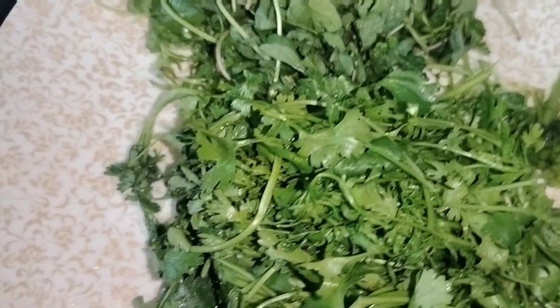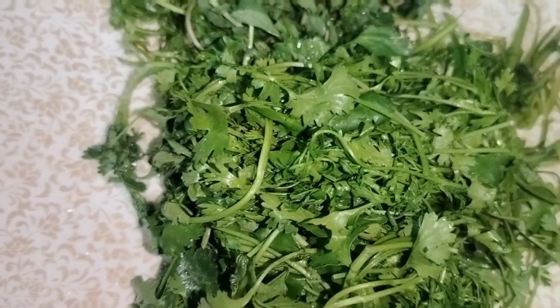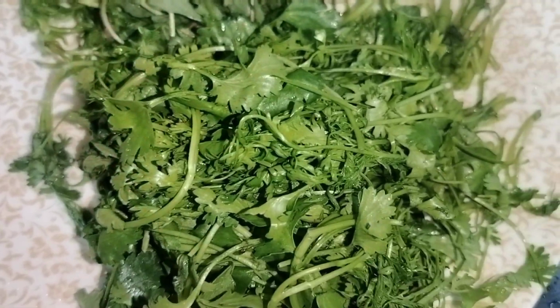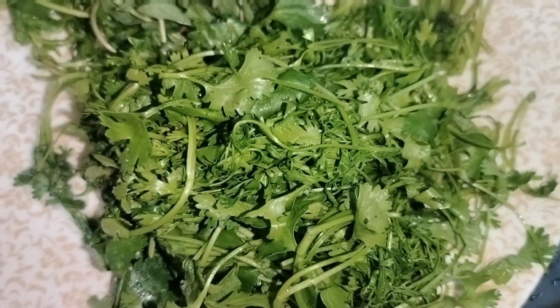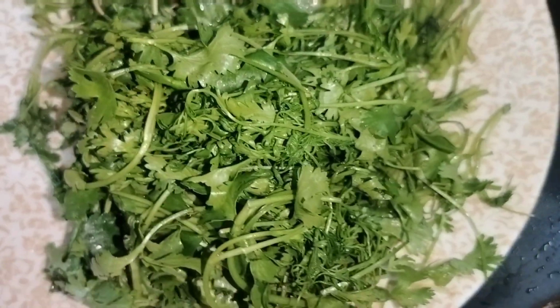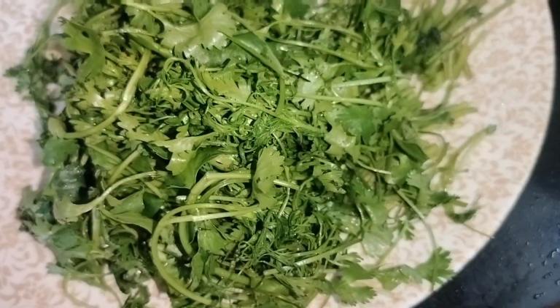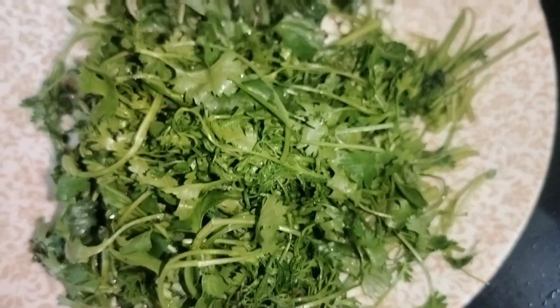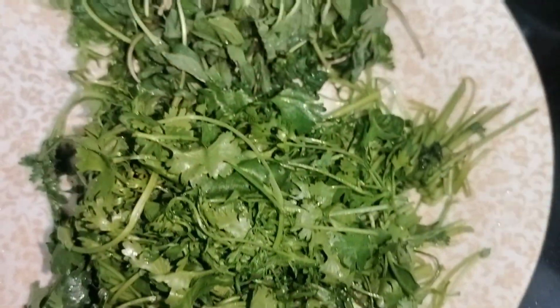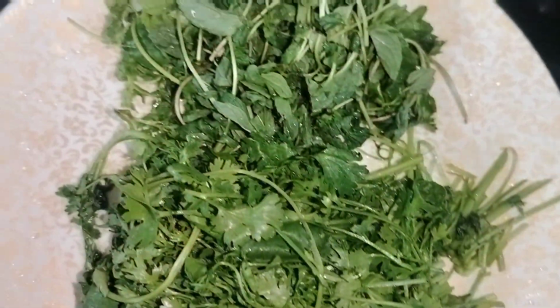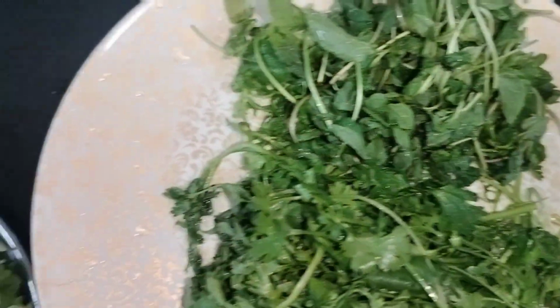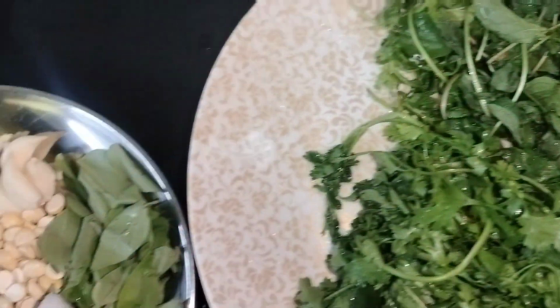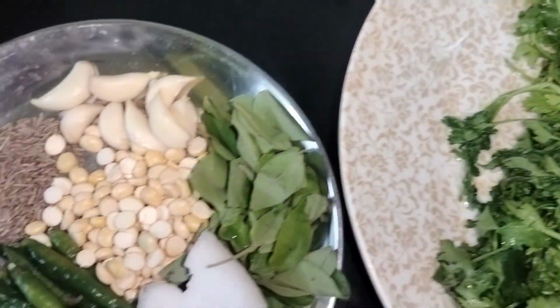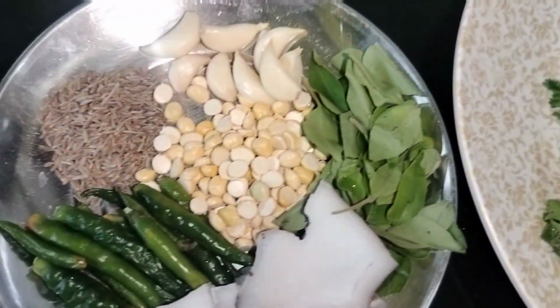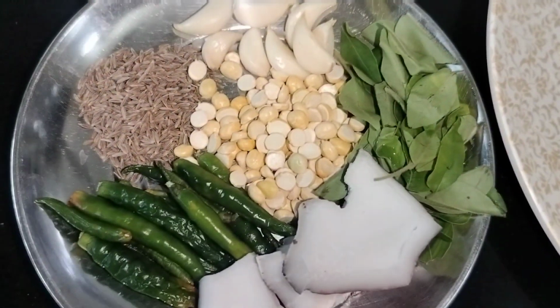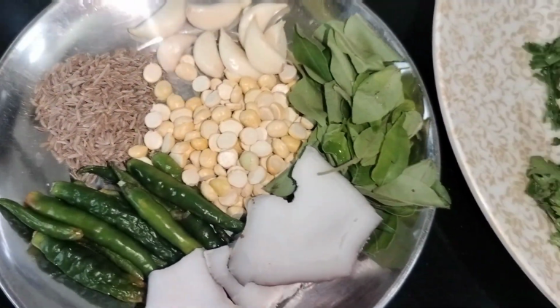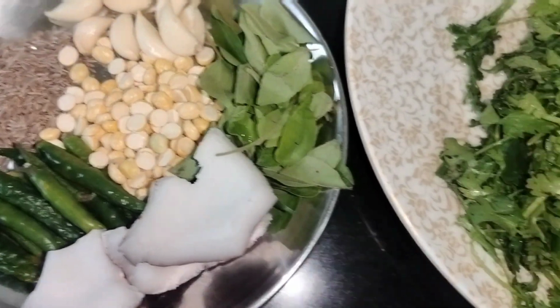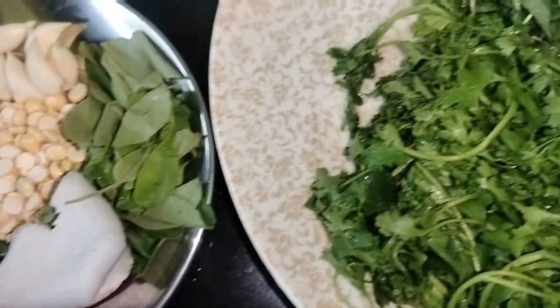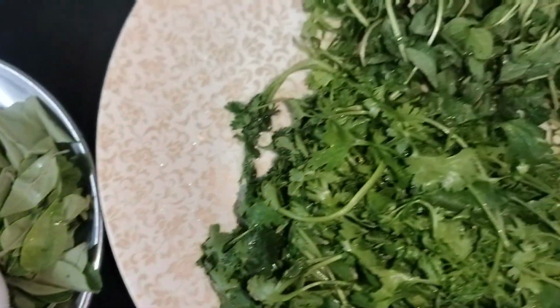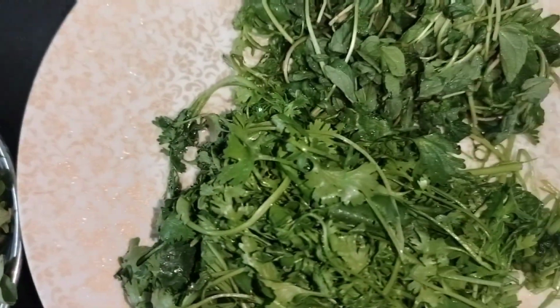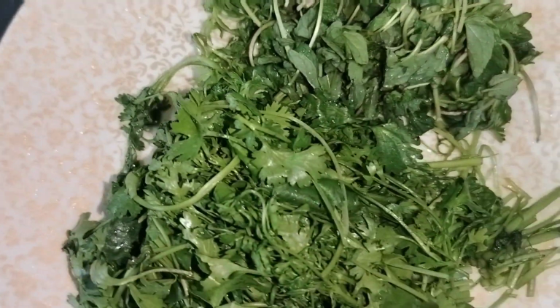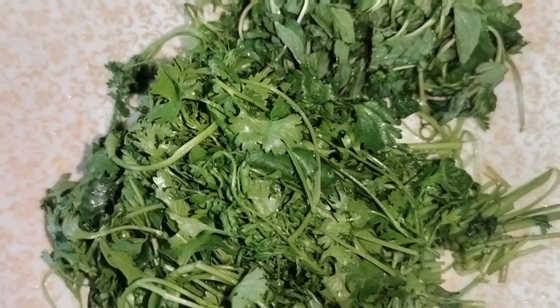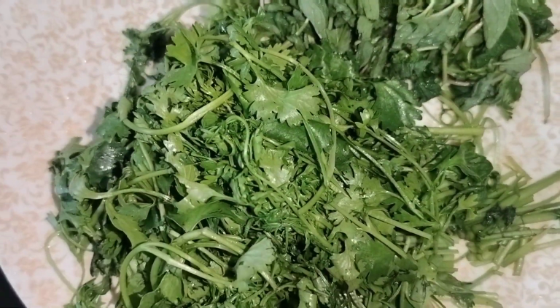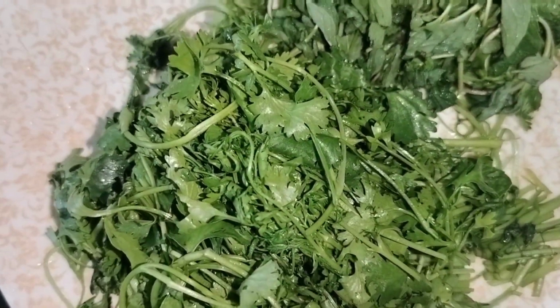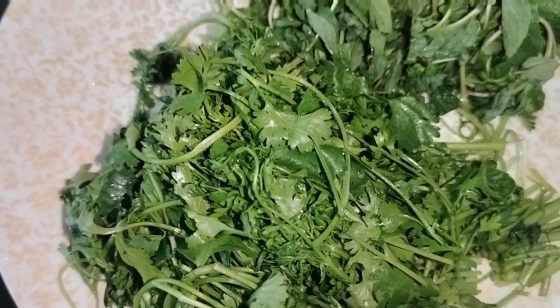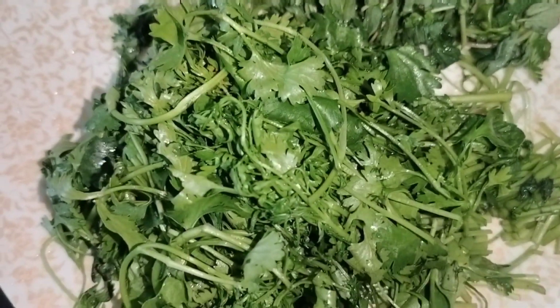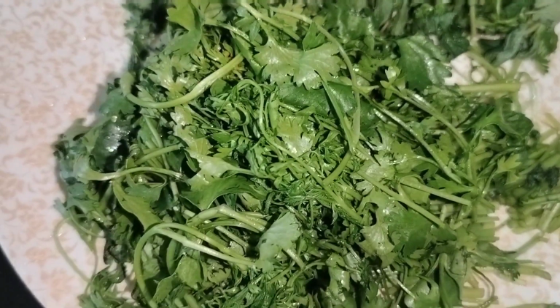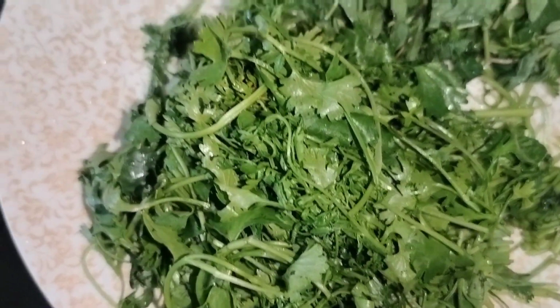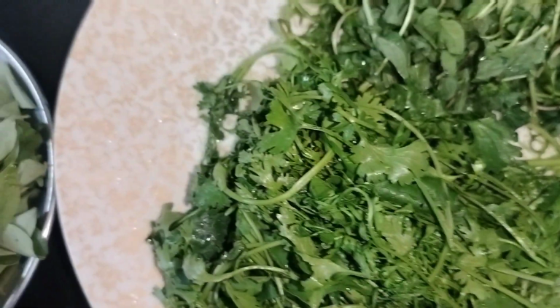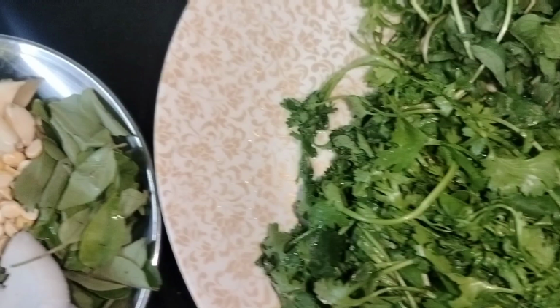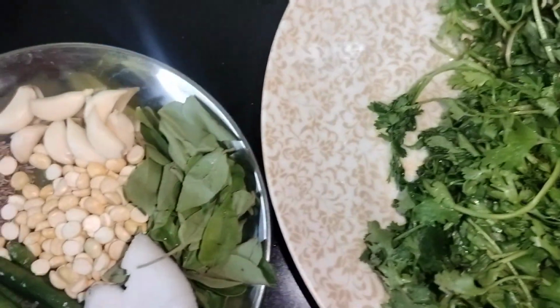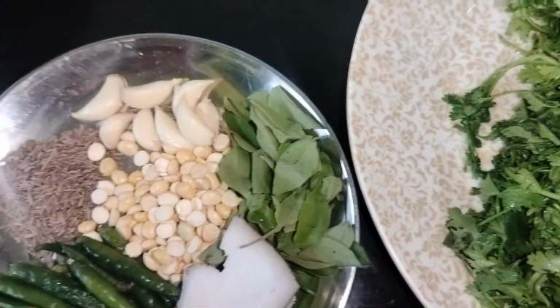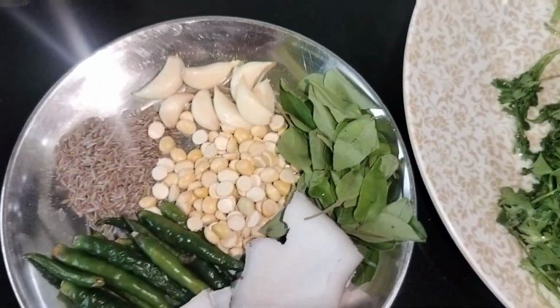Assalamualaikum, how are you? I hope you are all good and happy. Today we are going to share a recipe with green chutney. It is very tasty and easy.